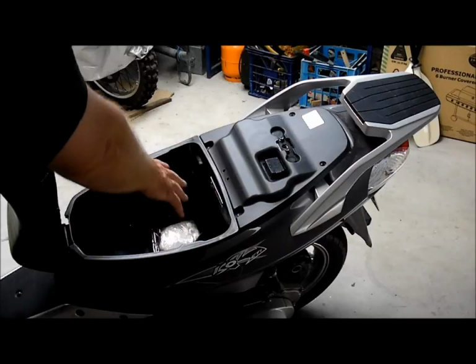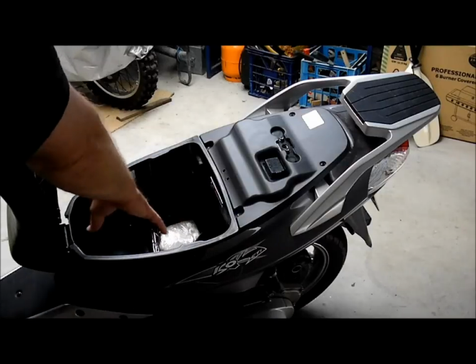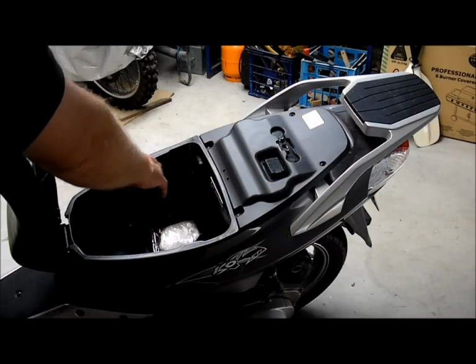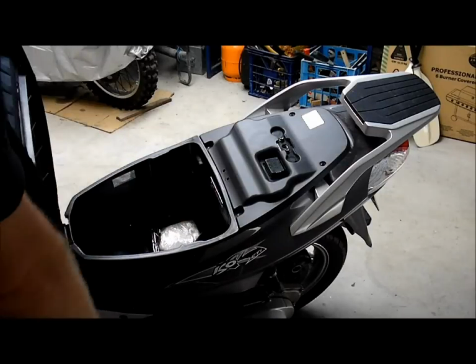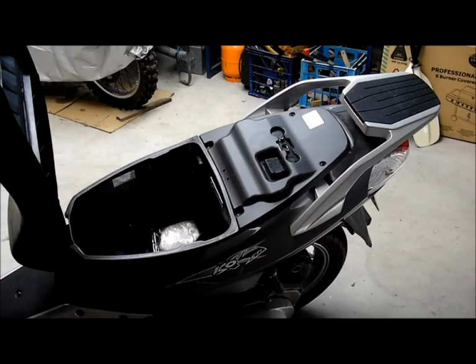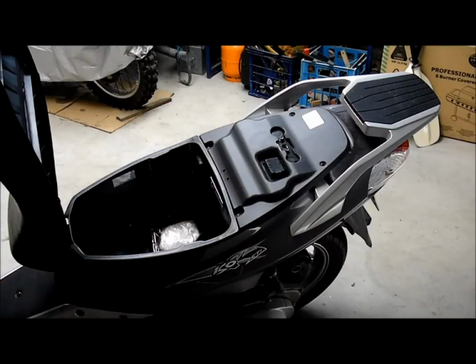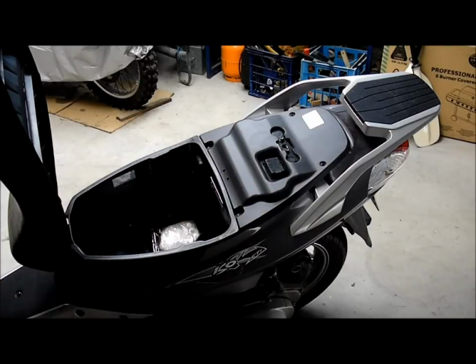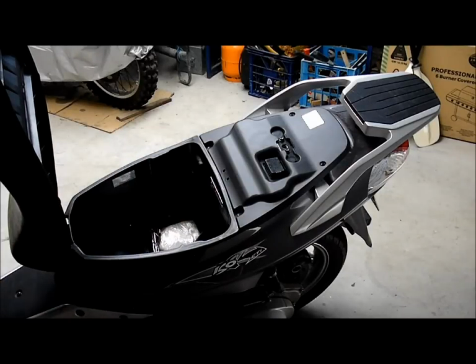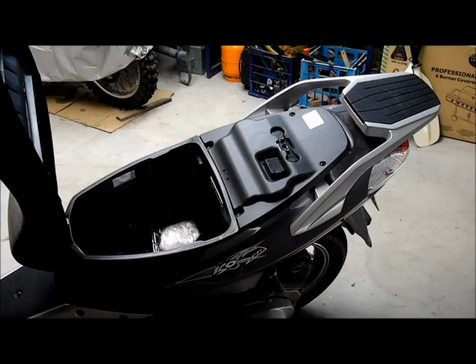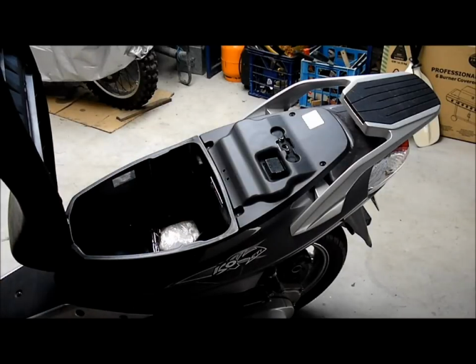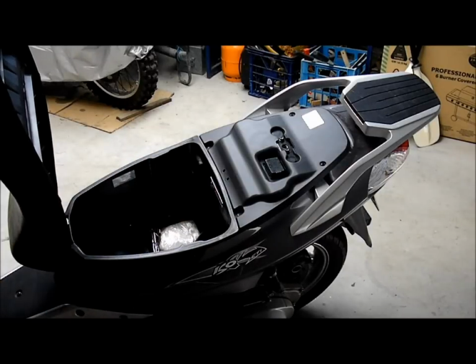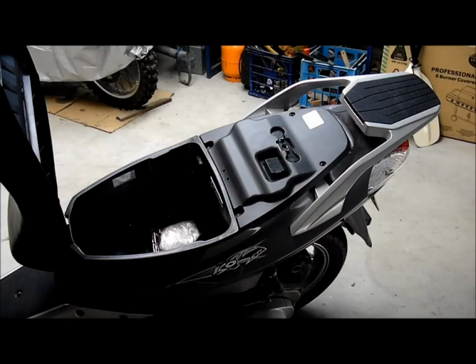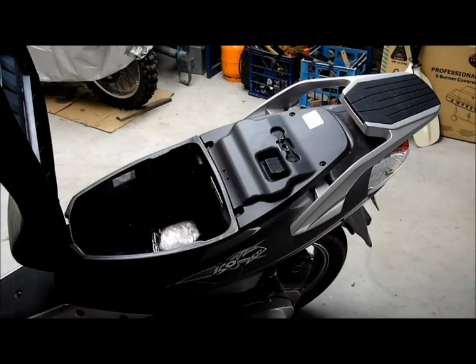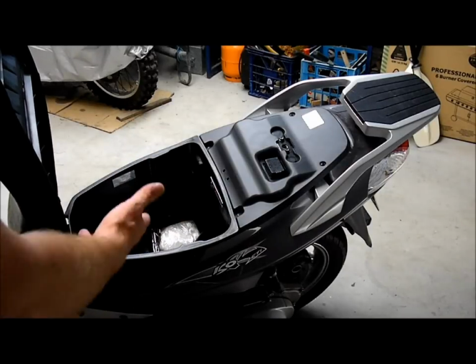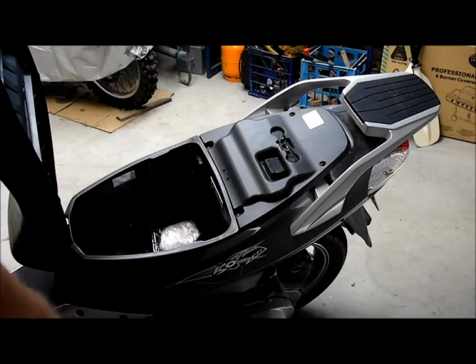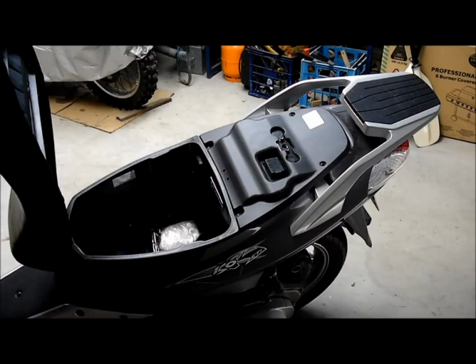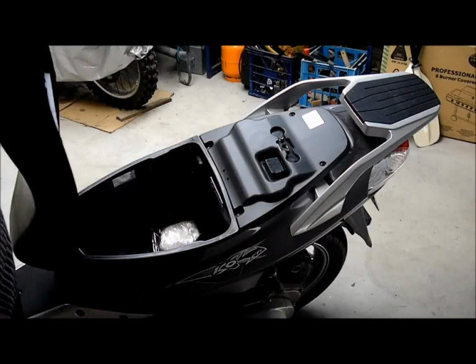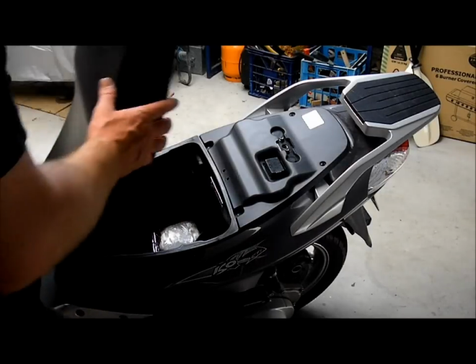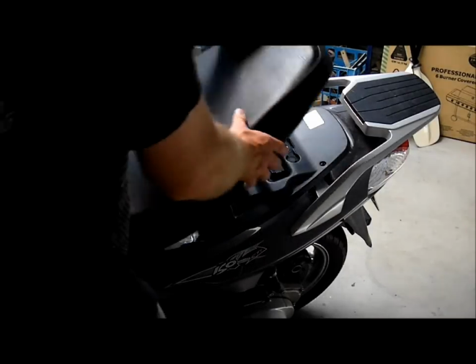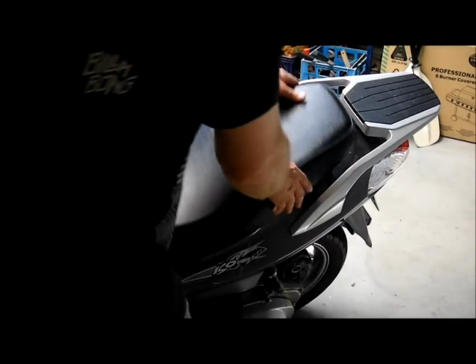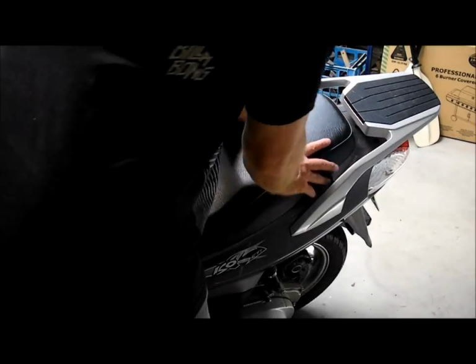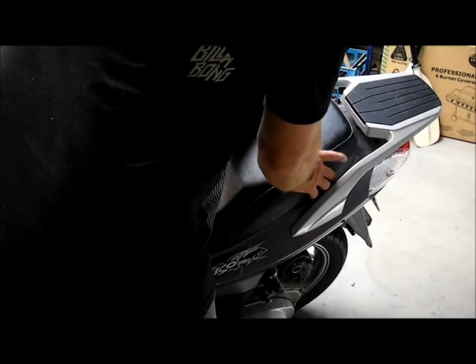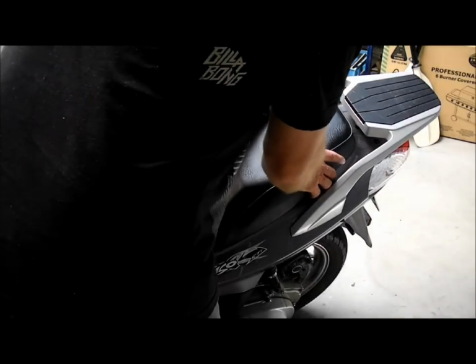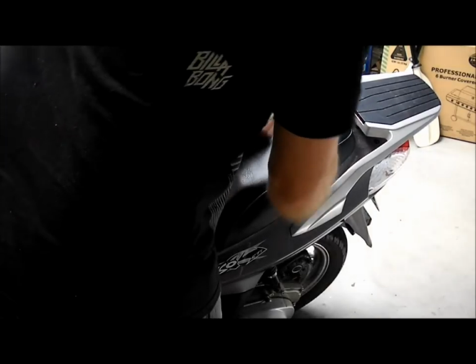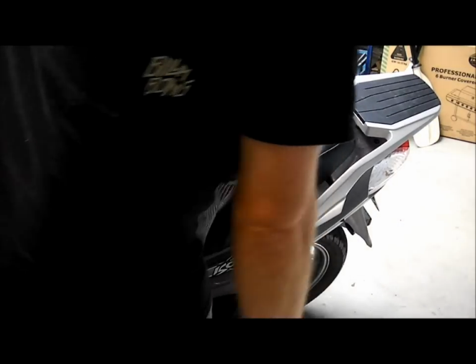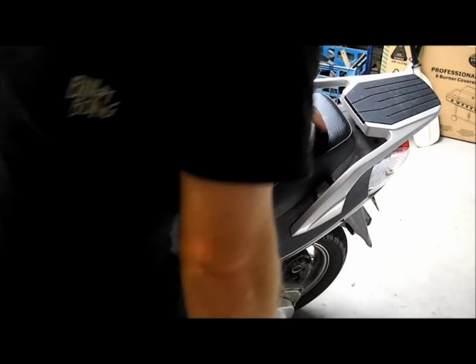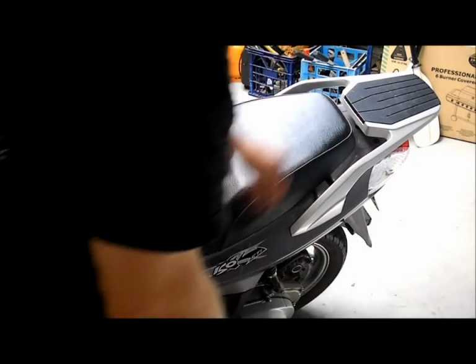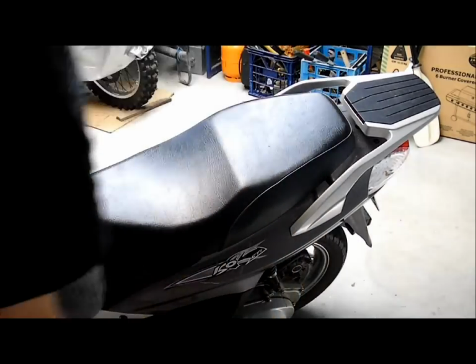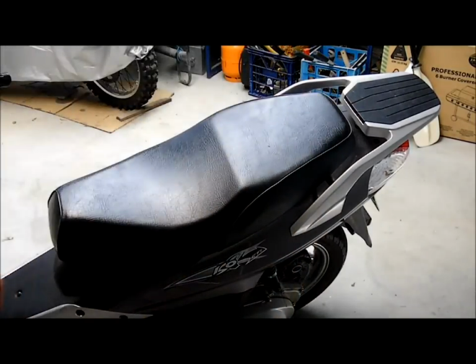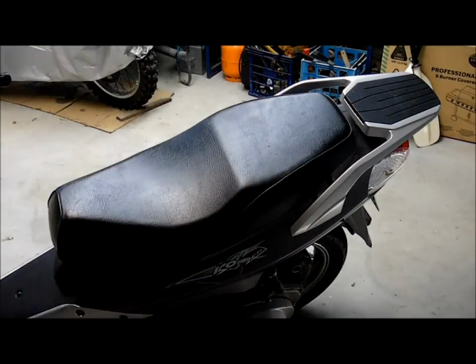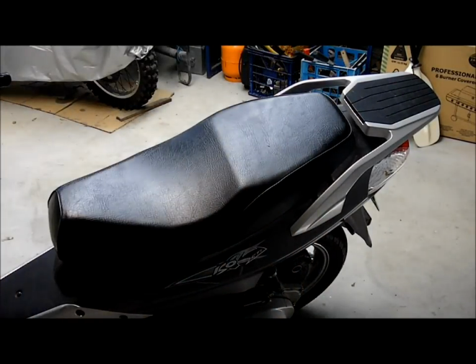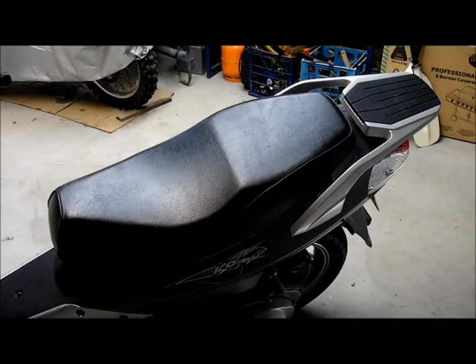Probably enough room for a half face helmet in there, and it's a good storage area. The whole bike, apart from that mechanism, is pretty solid.